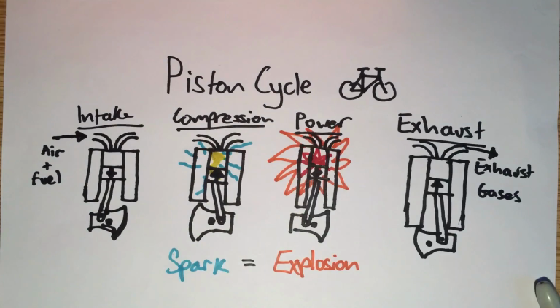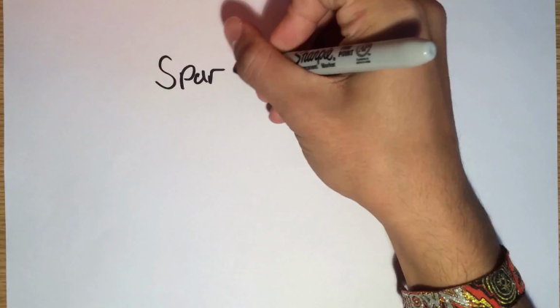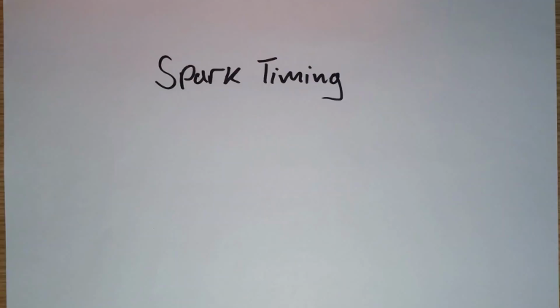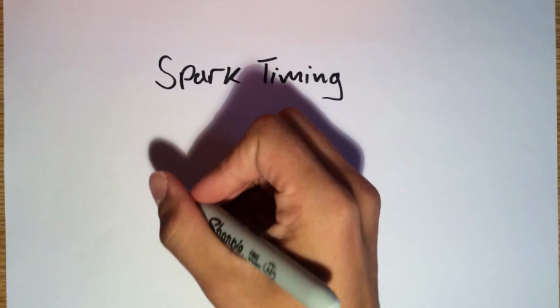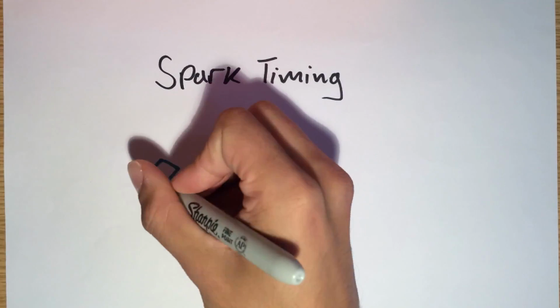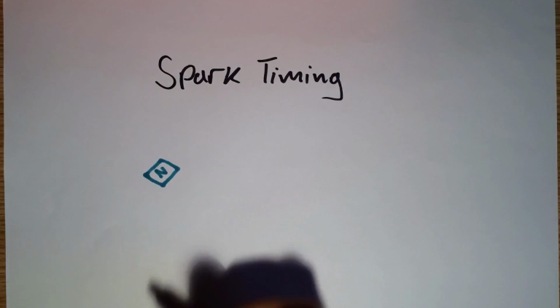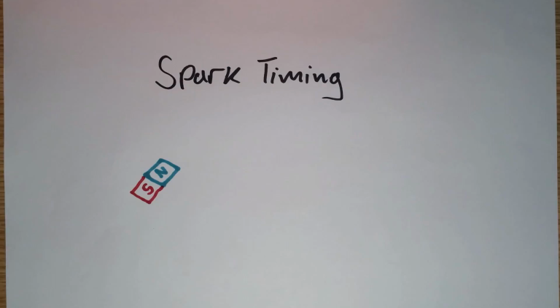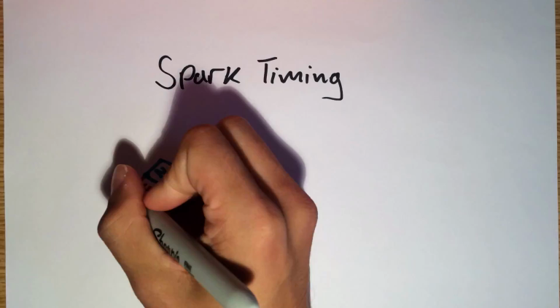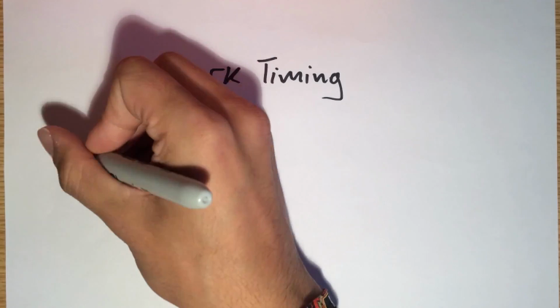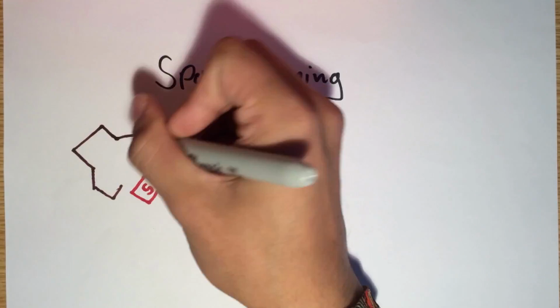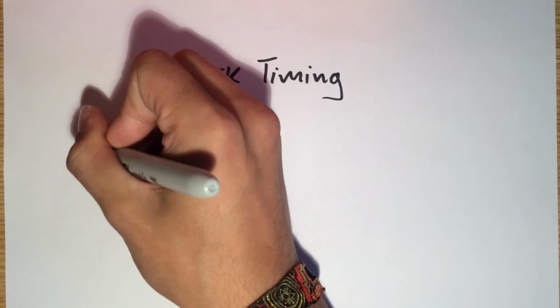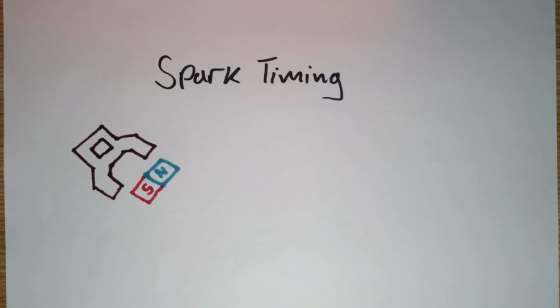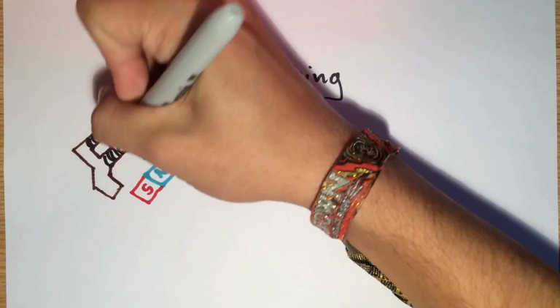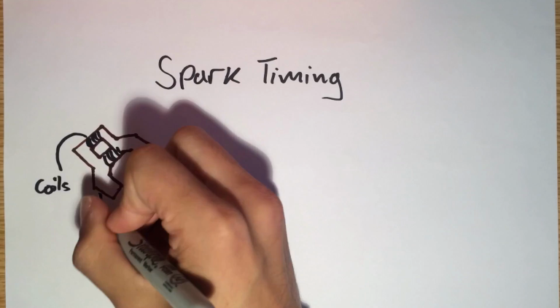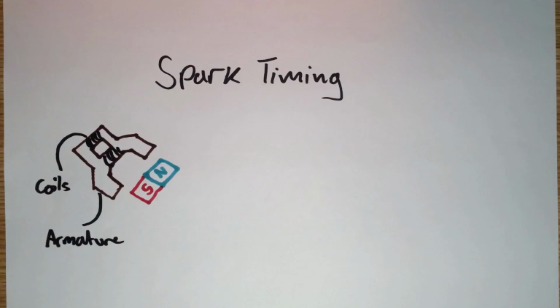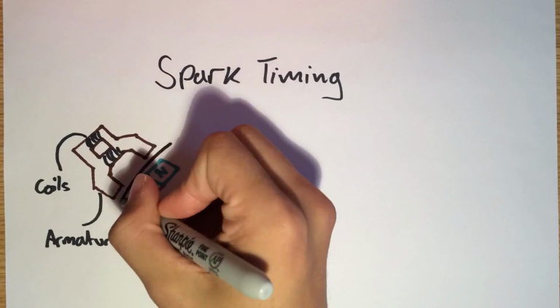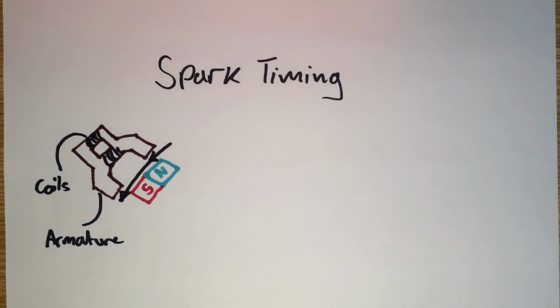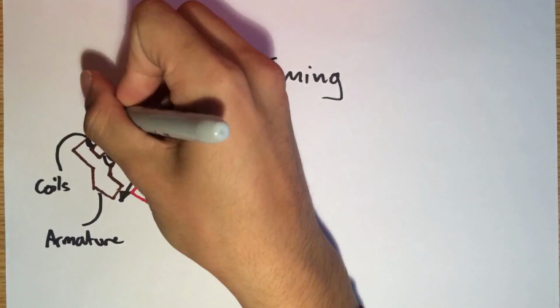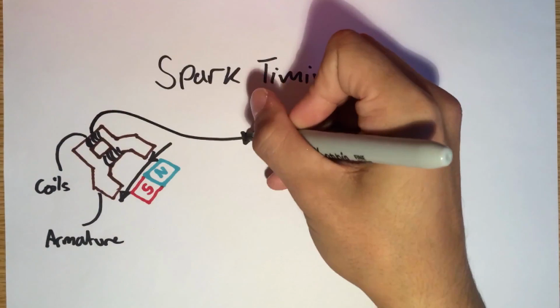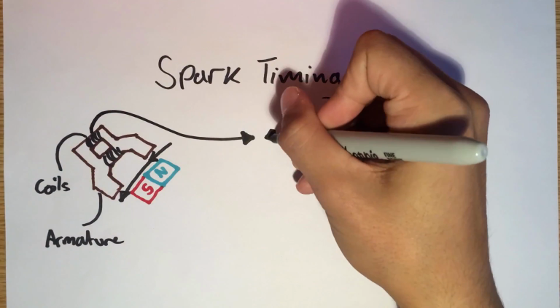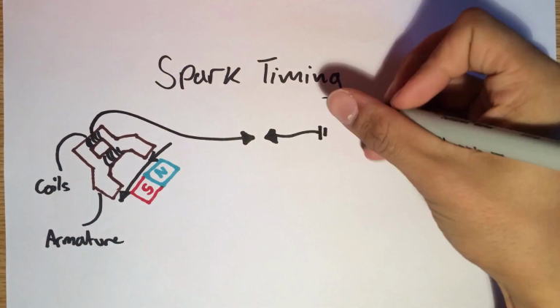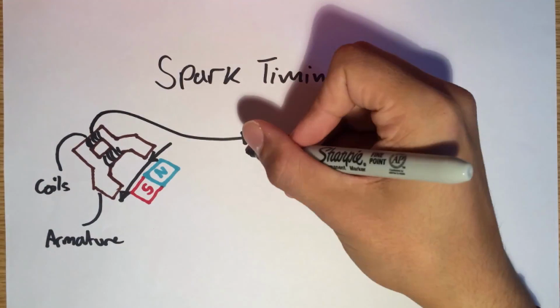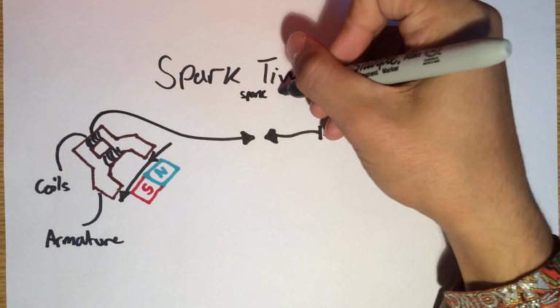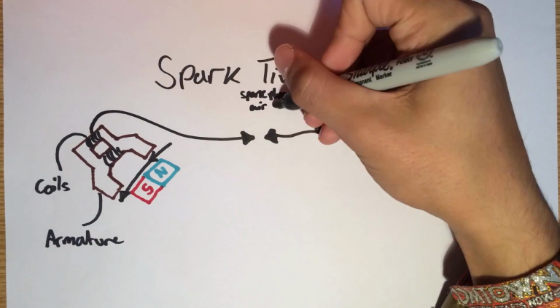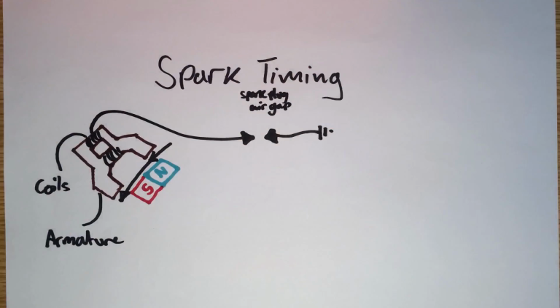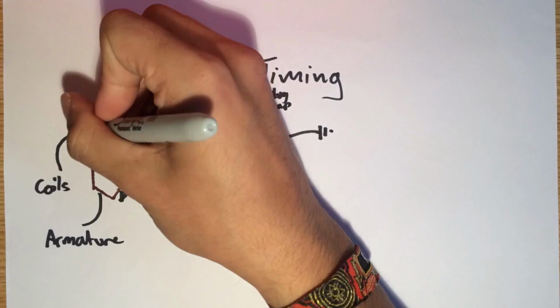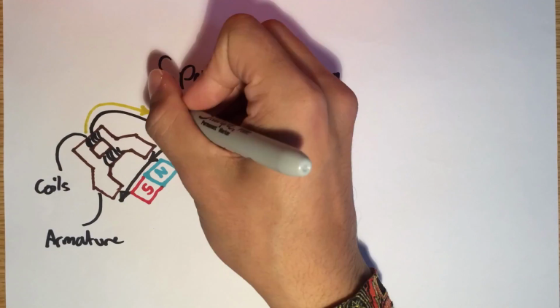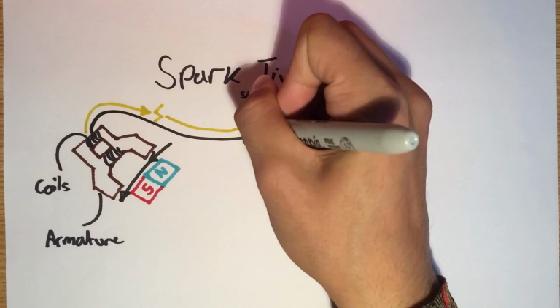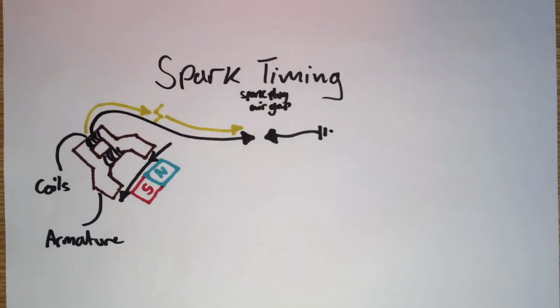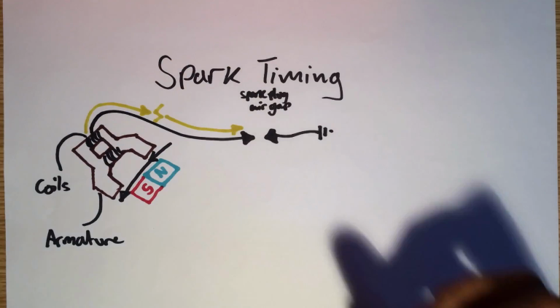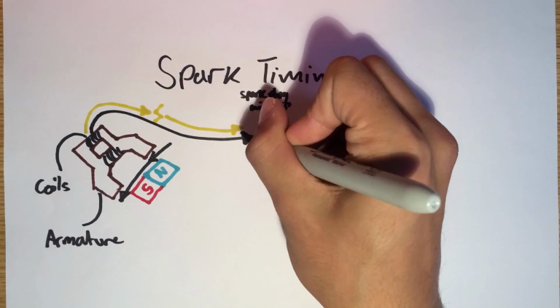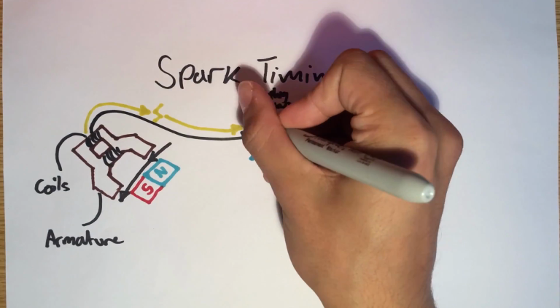The spark plug's timing is controlled by a magnet passing an armature, which is a pair of coiled wires wrapped around a soft iron core. When the magnet passes the armature, a current is induced in a circuit connected to one of the coils, causing the spark plug to fire.